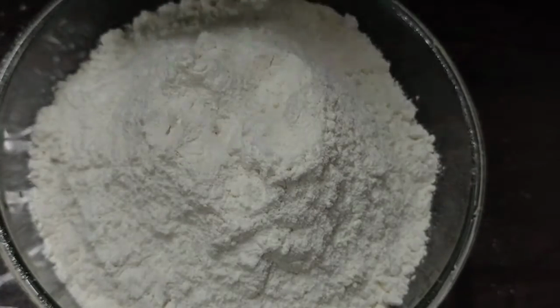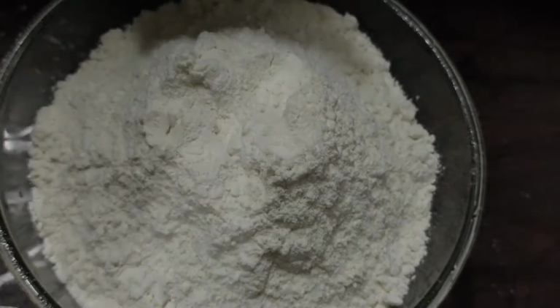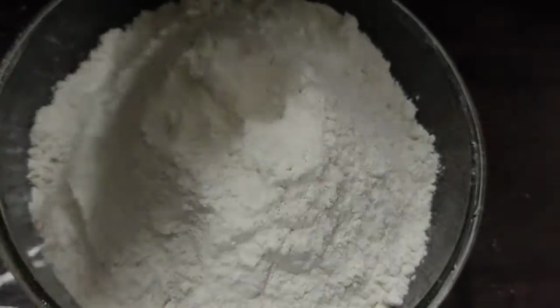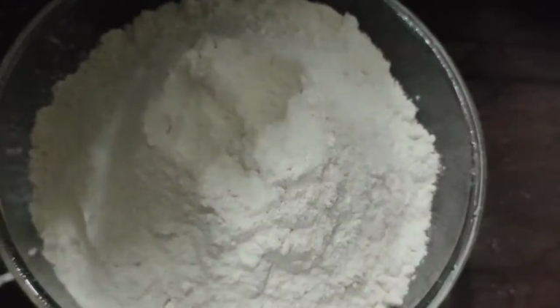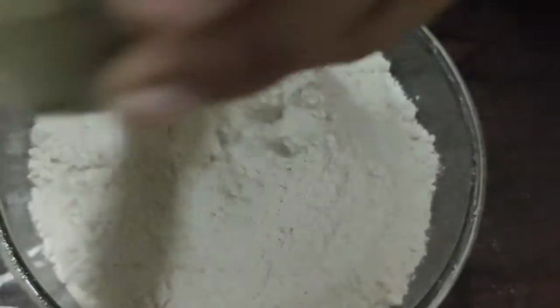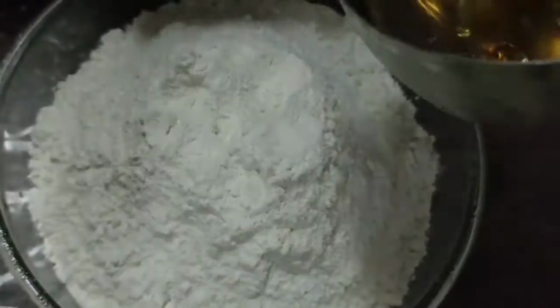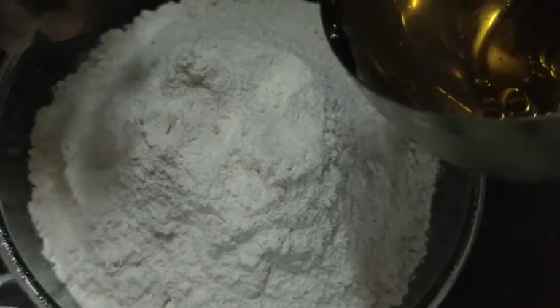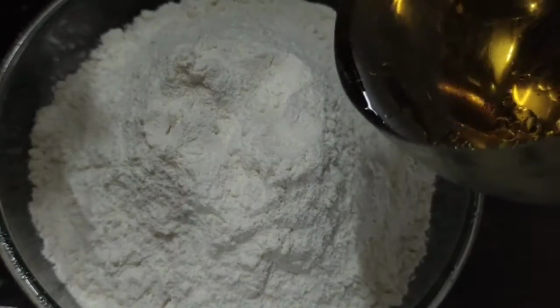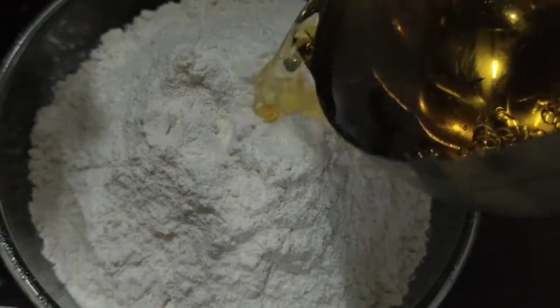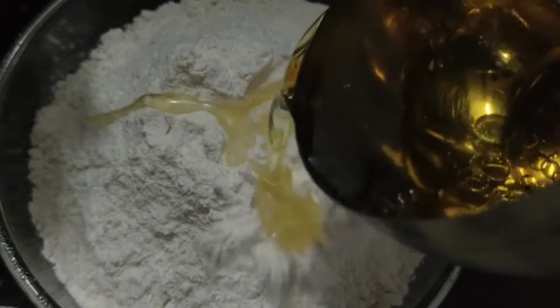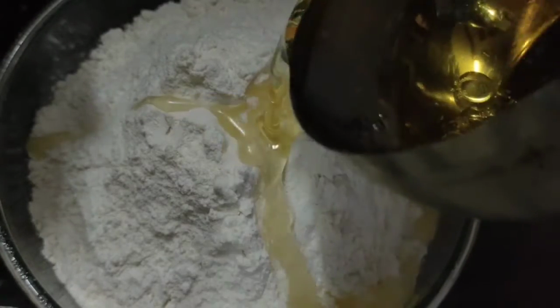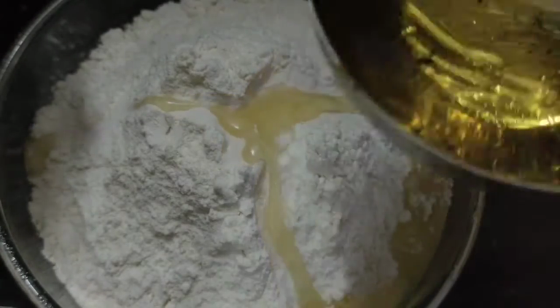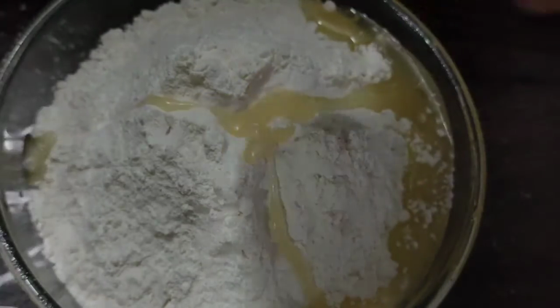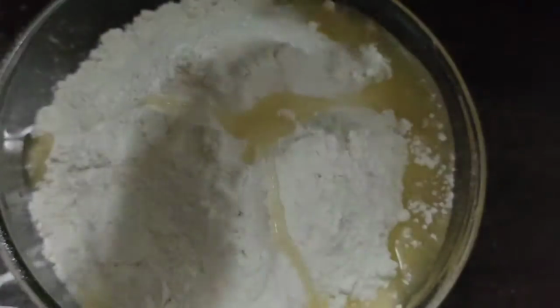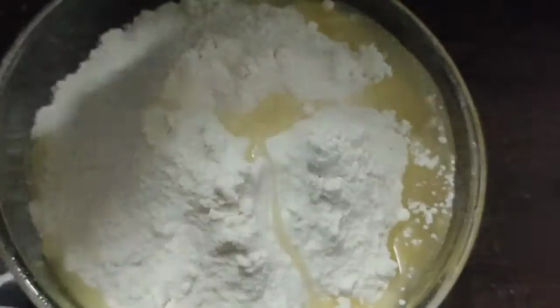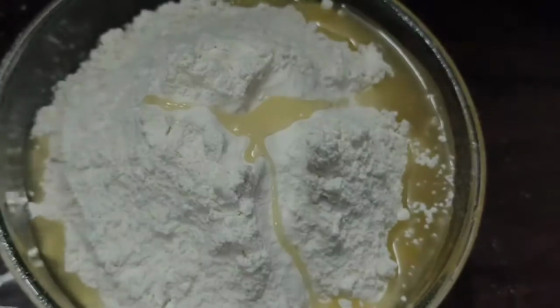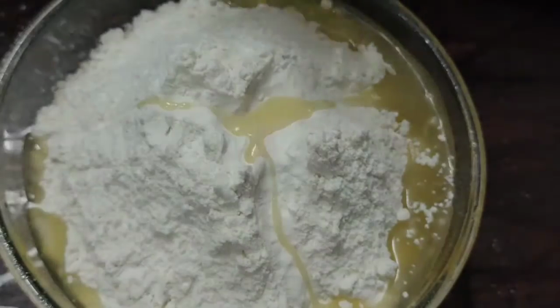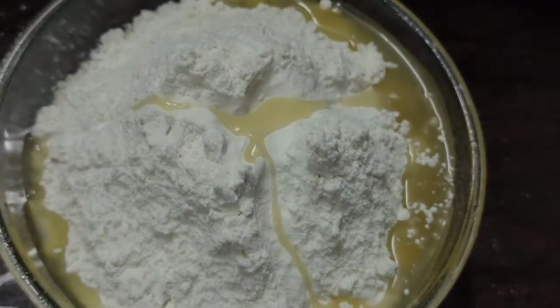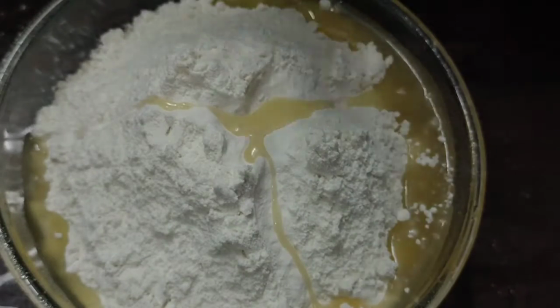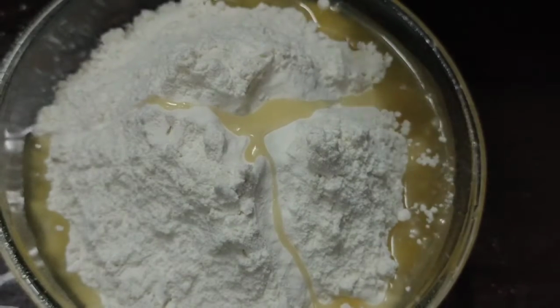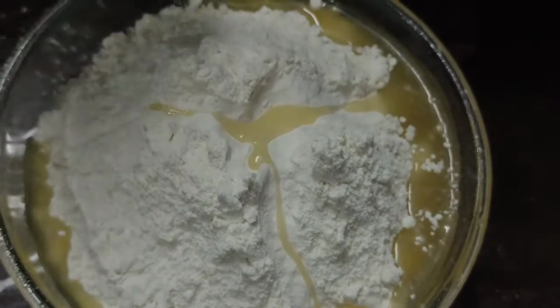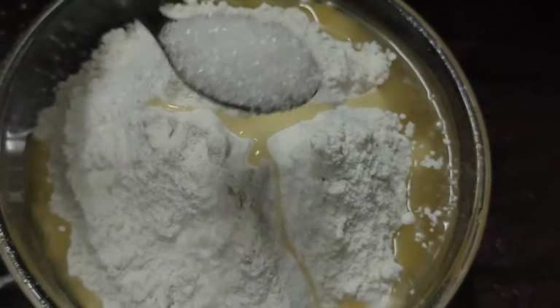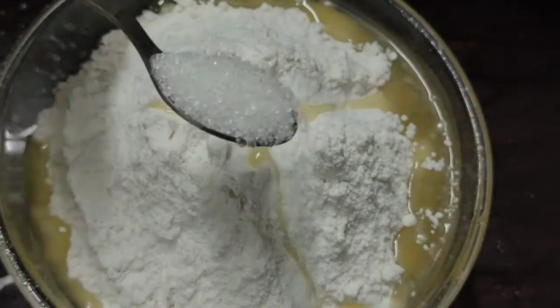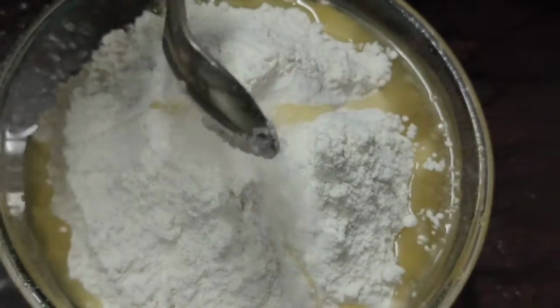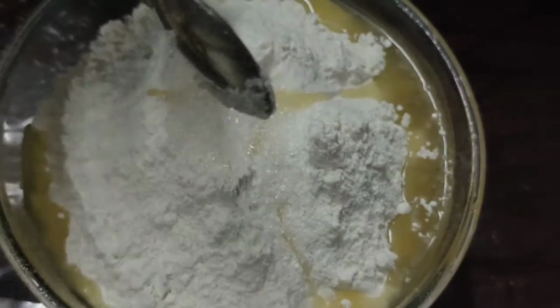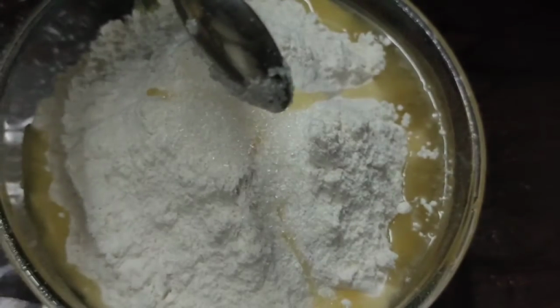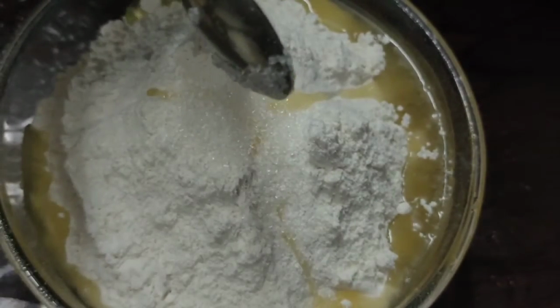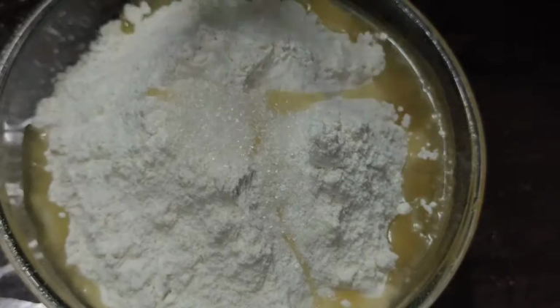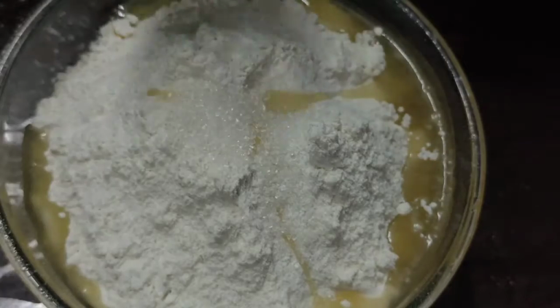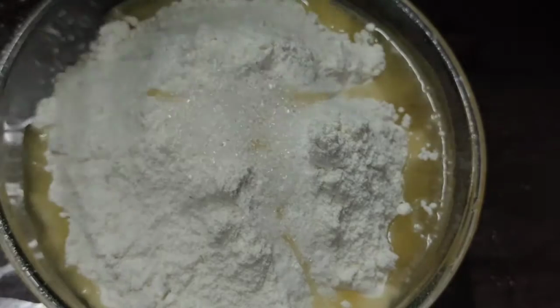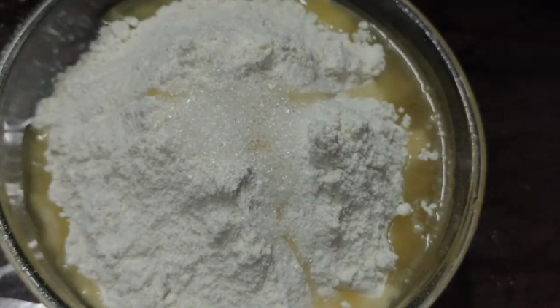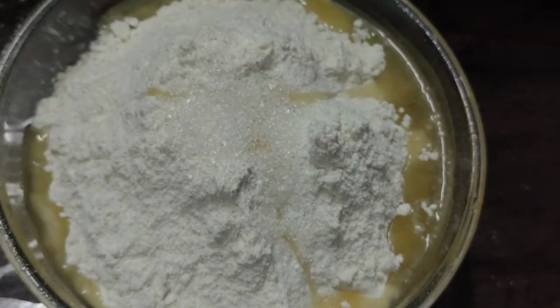Now let's put a bit of salt in the pot. That means refined oil and sunflower oil. Then add 1 spoon of chakara — that's sugar.